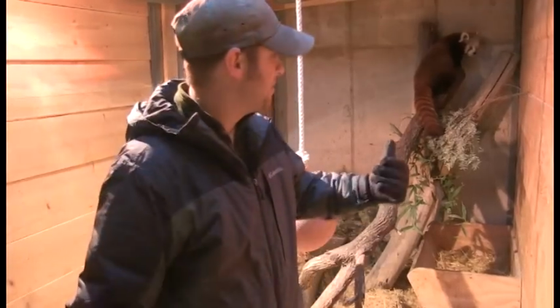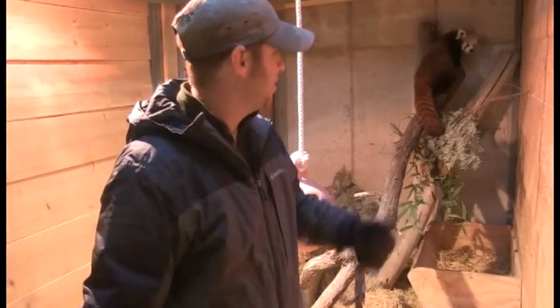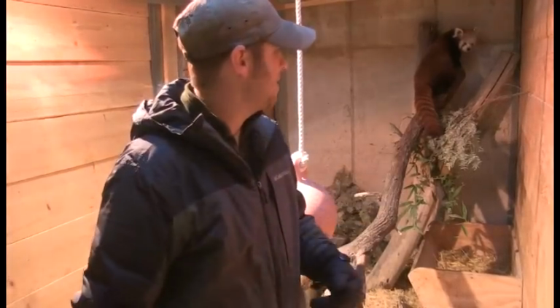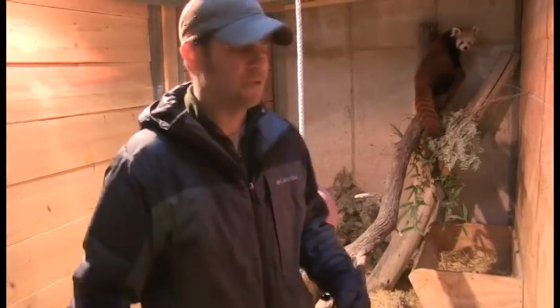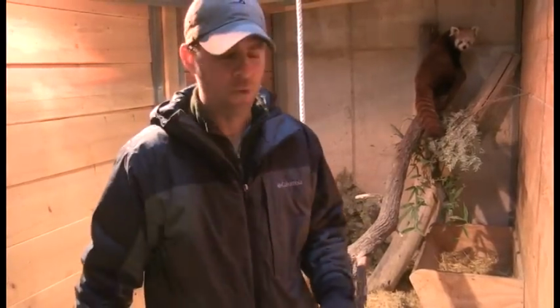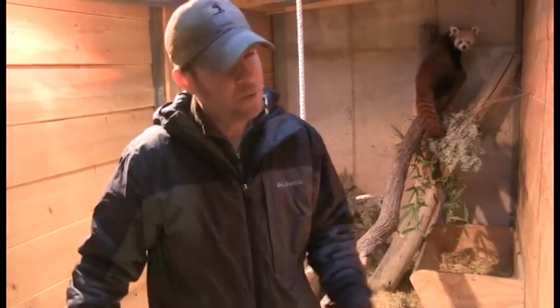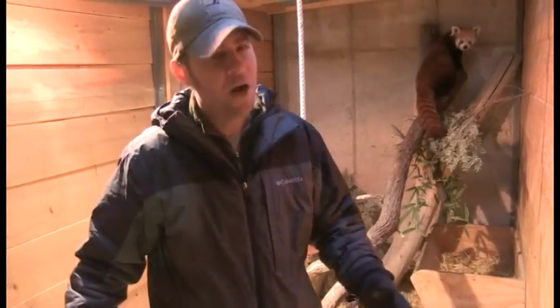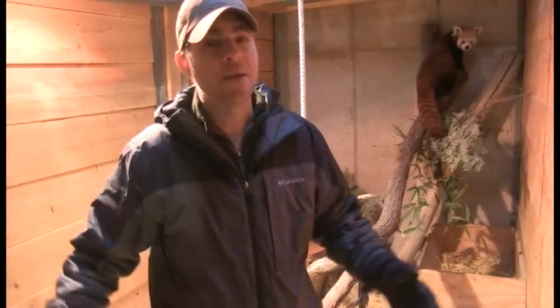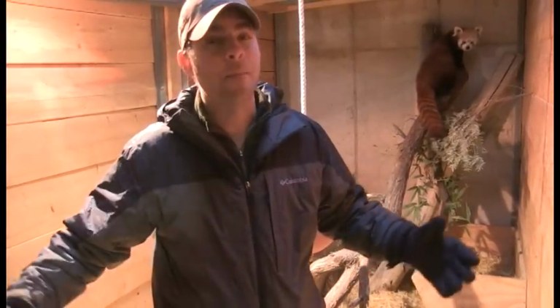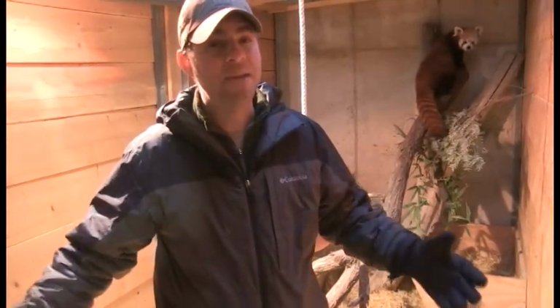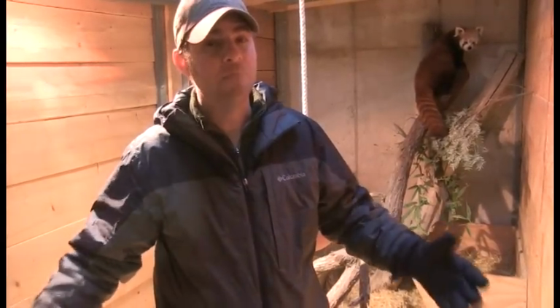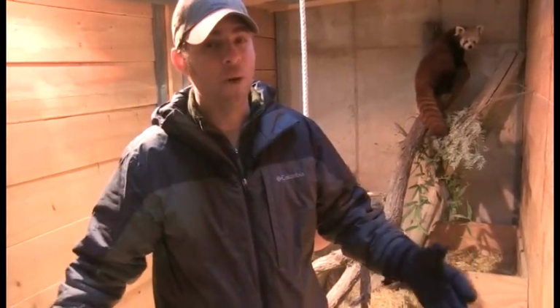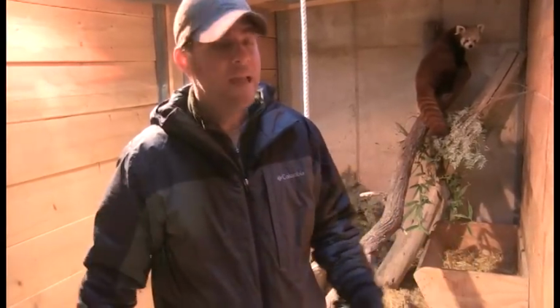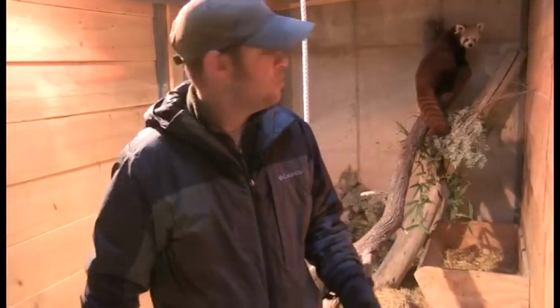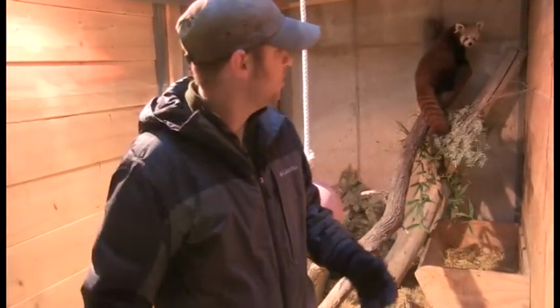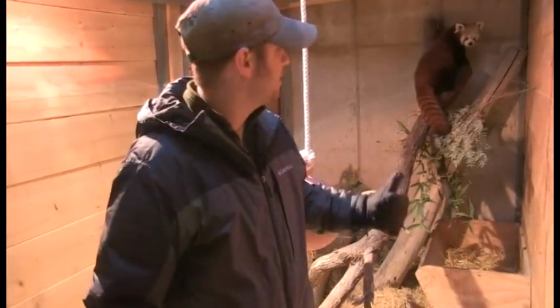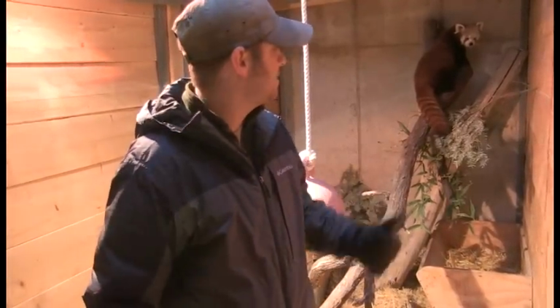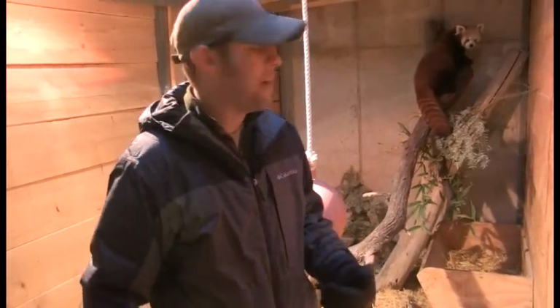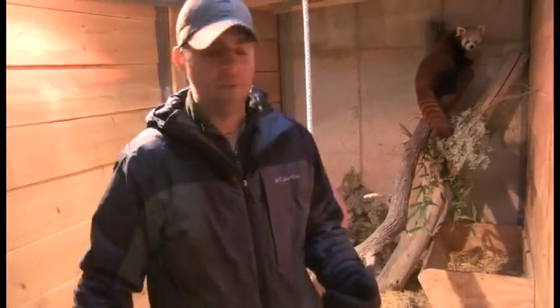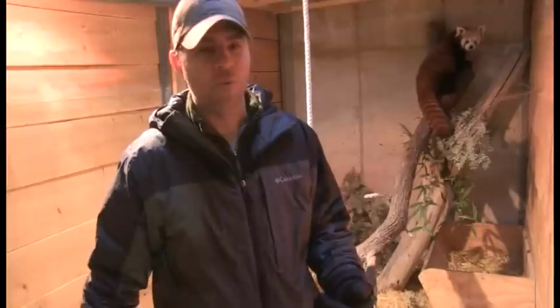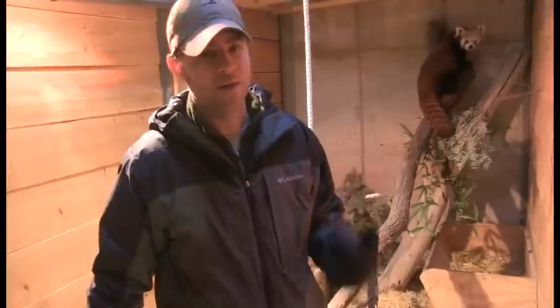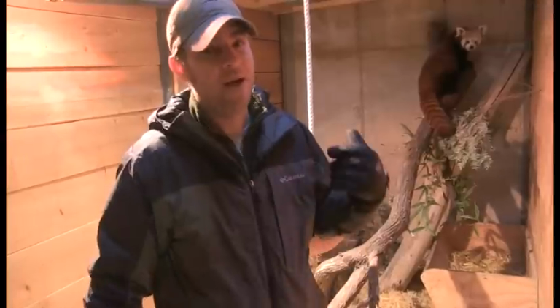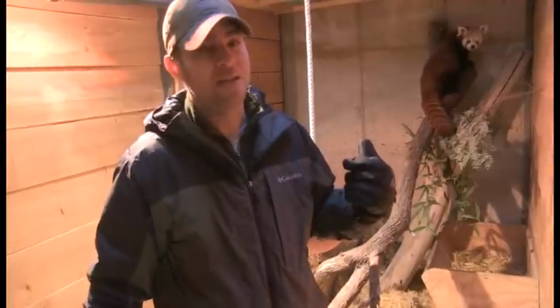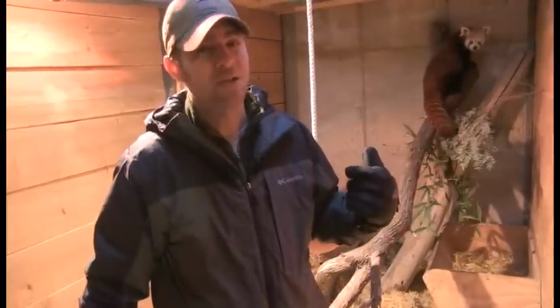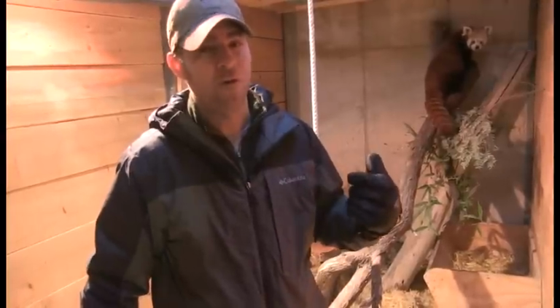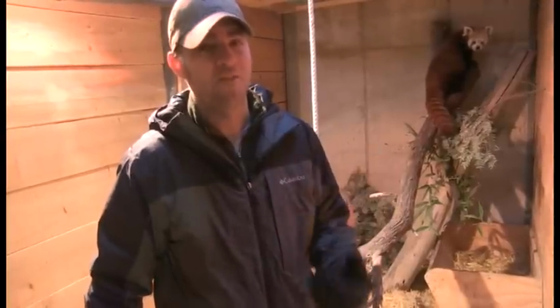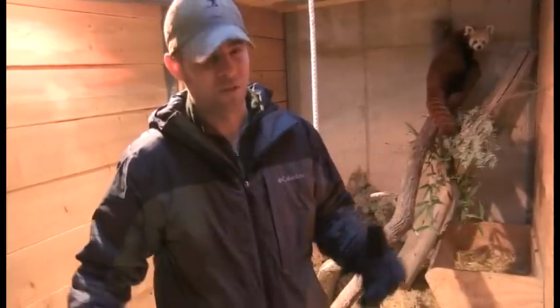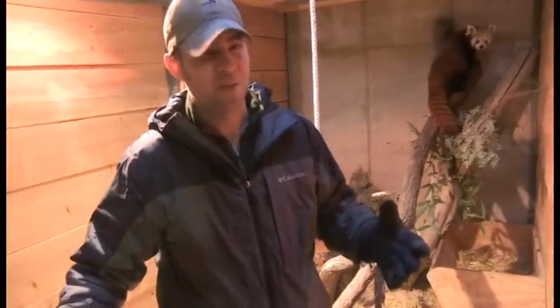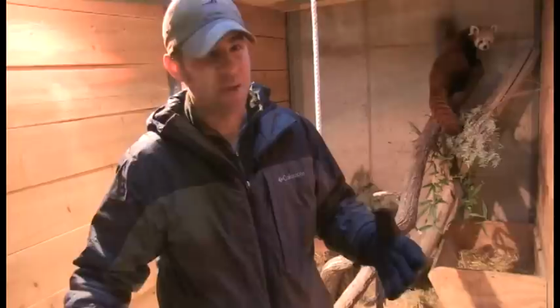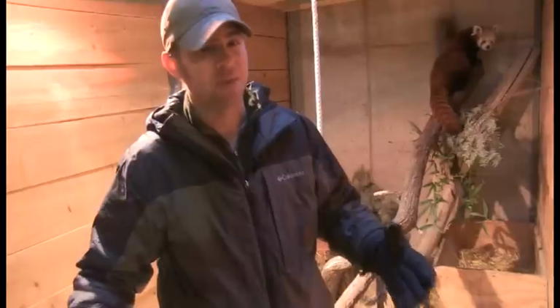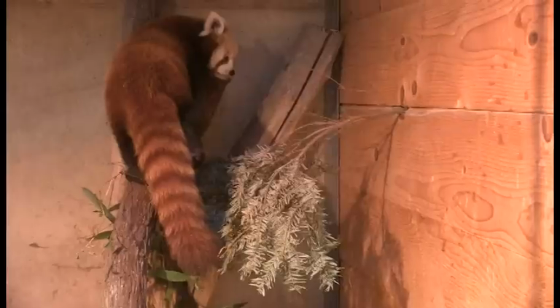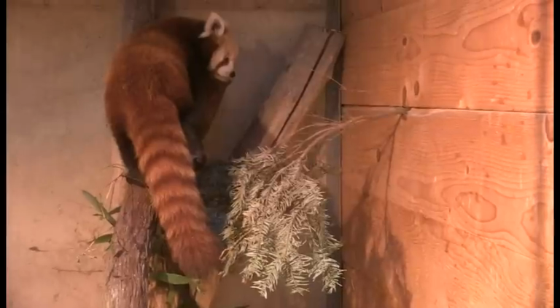This particular guy's name is Dooley. He's pretty young but he's a big boy, and usually these guys top out at about 14 pounds — and he's not too far off that, so he's a big, big red panda.